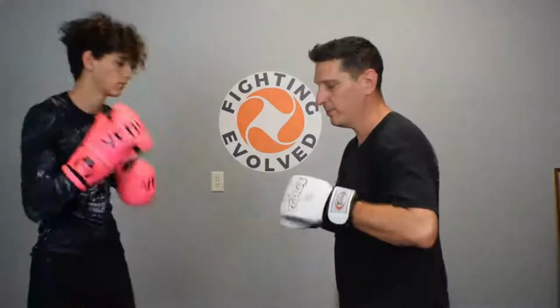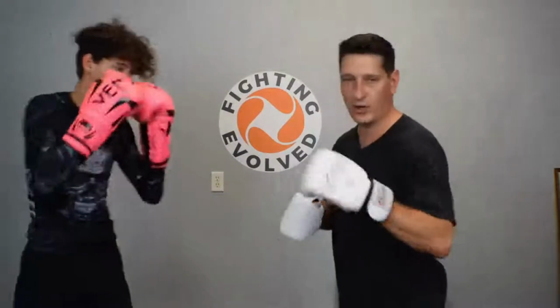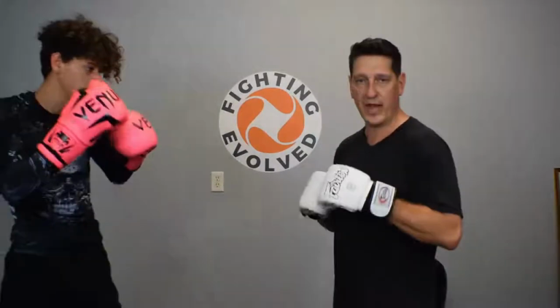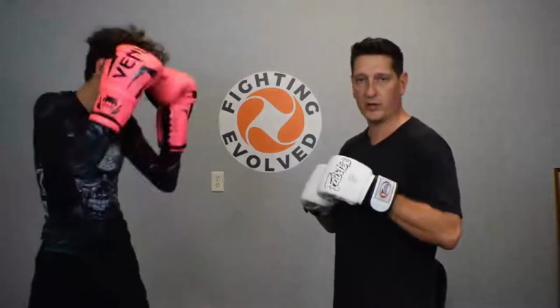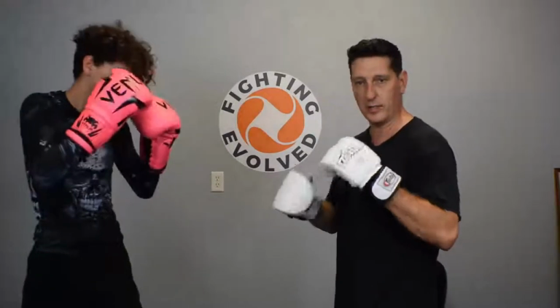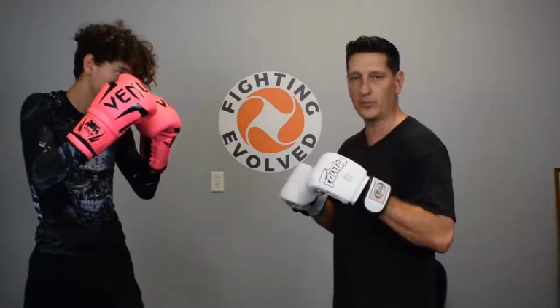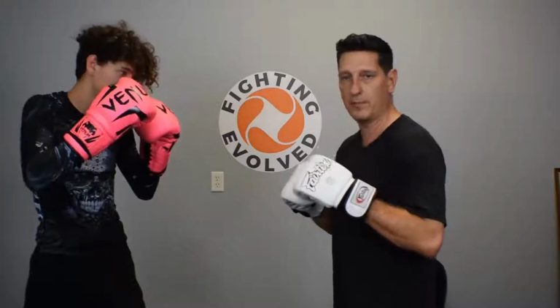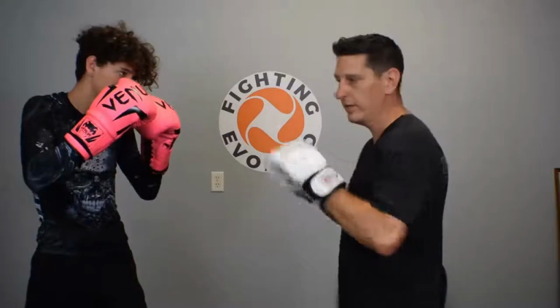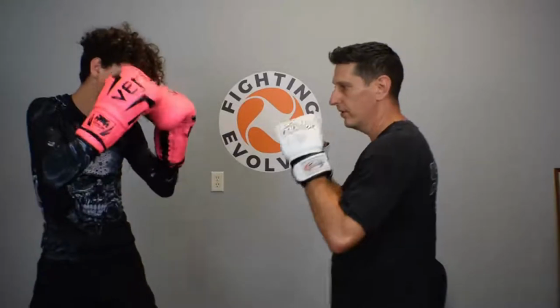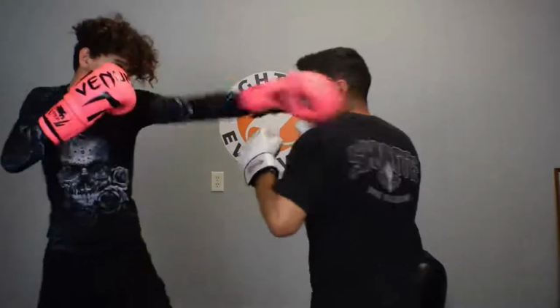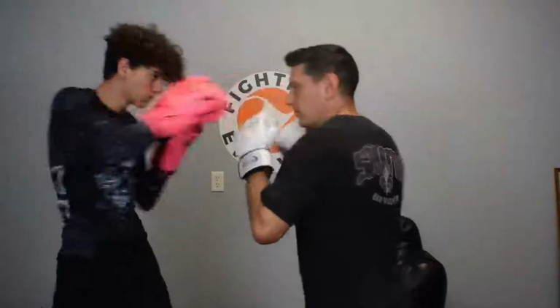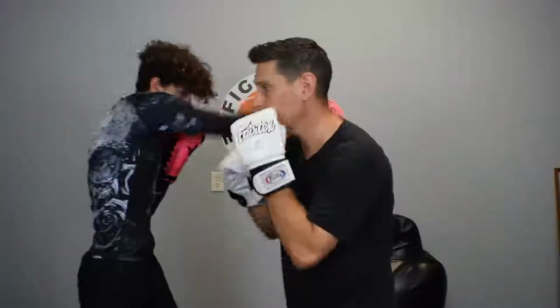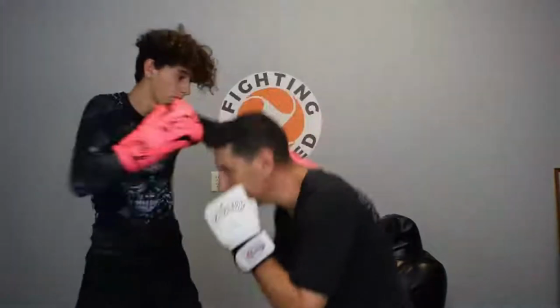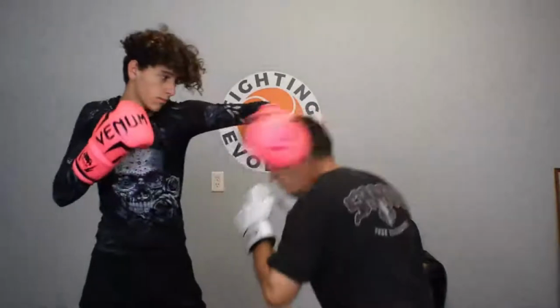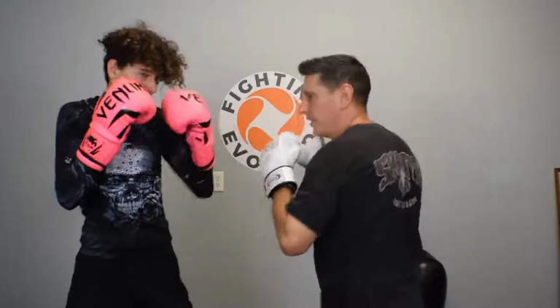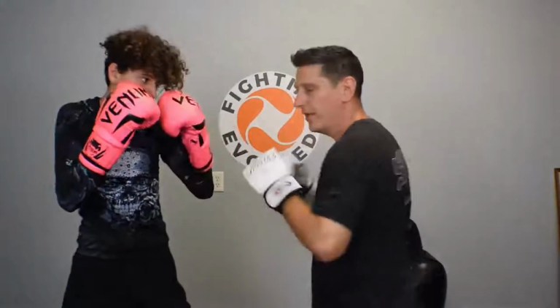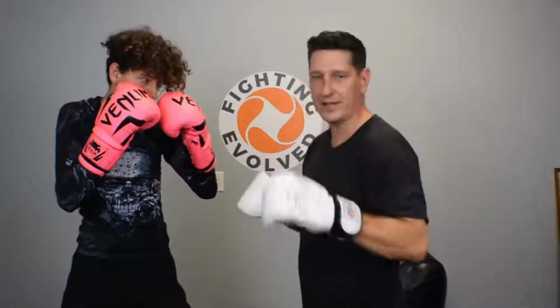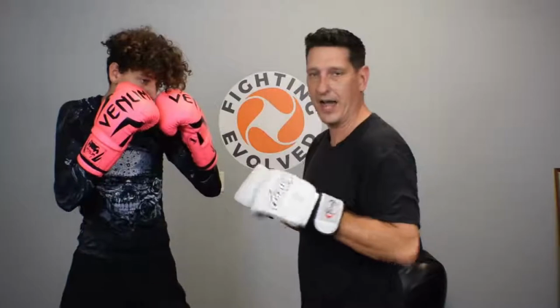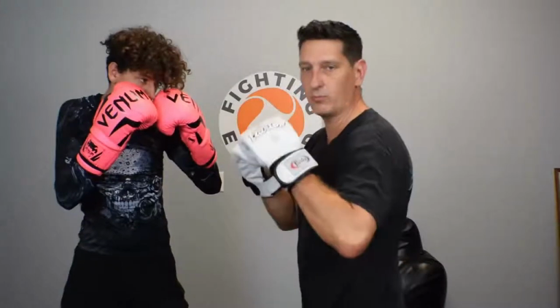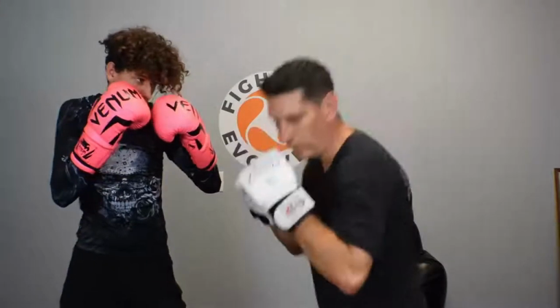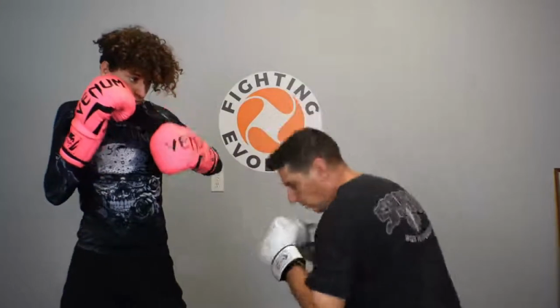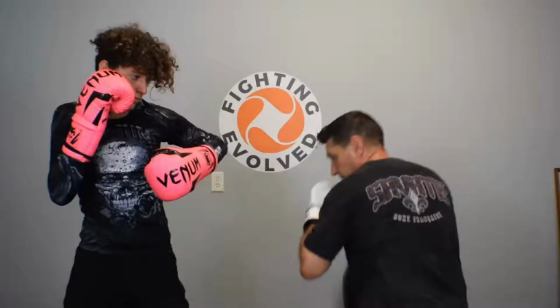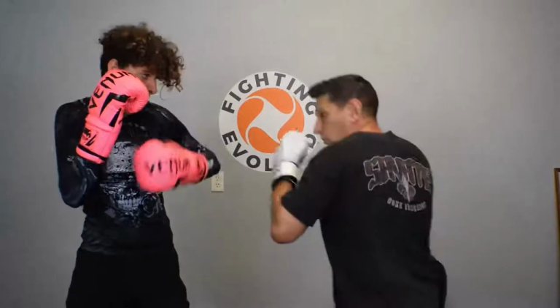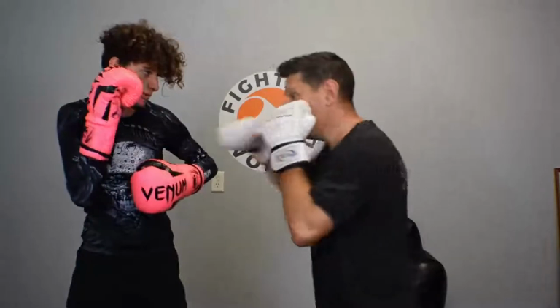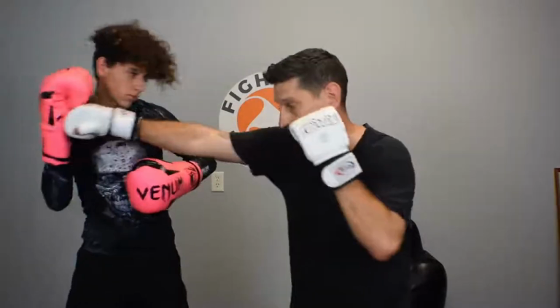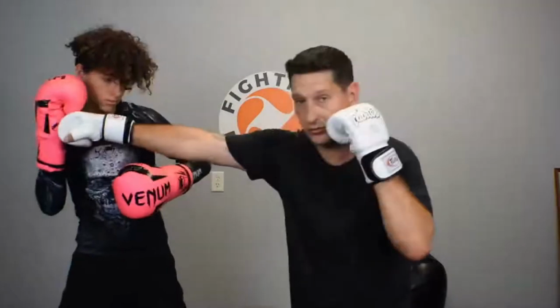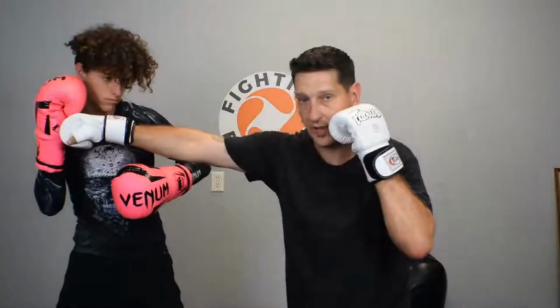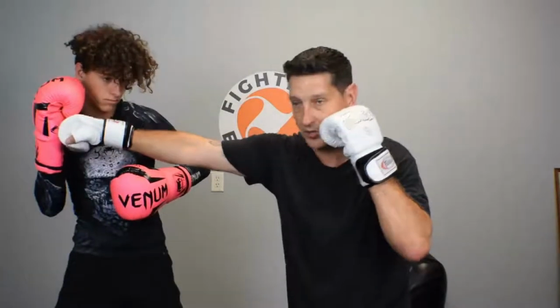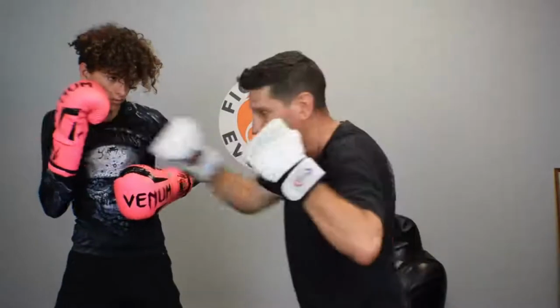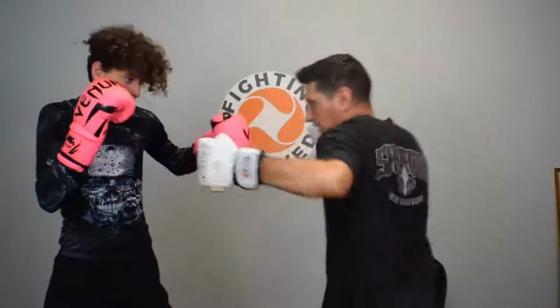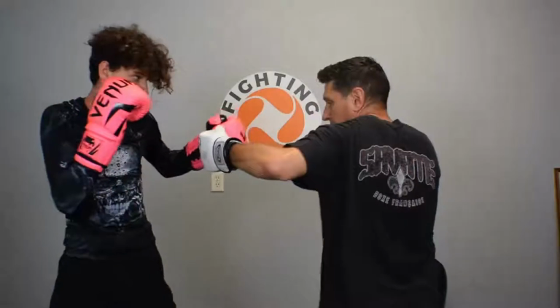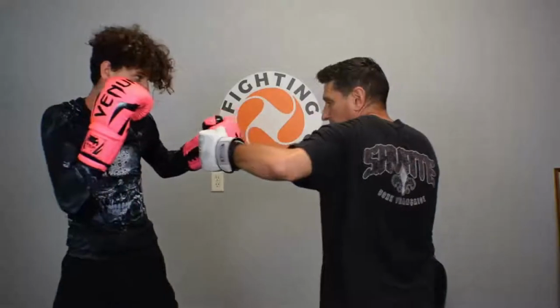Jimmy's going to start out with jab, cross, hook. It's going to be a double slip, bob and weave — slip, slip, bob and weave. As I come out of this roll, I'm going to roll, load my back foot, drive that cross in, throw the hook.